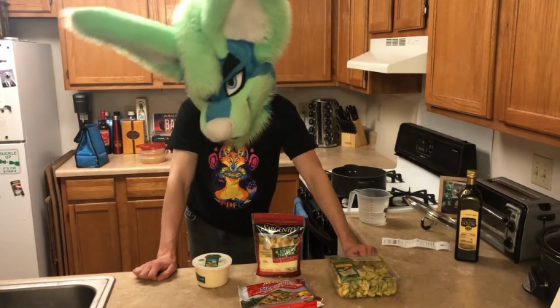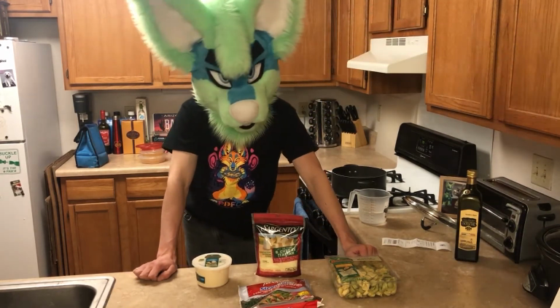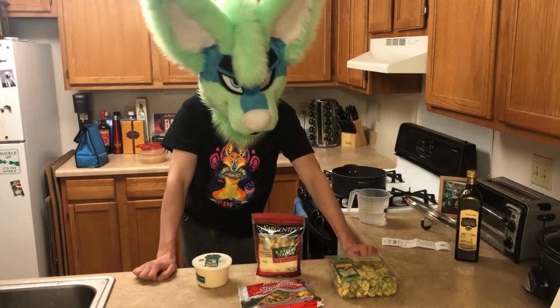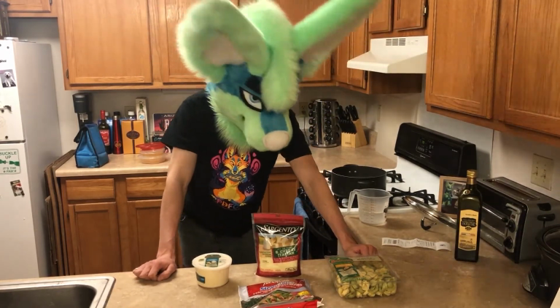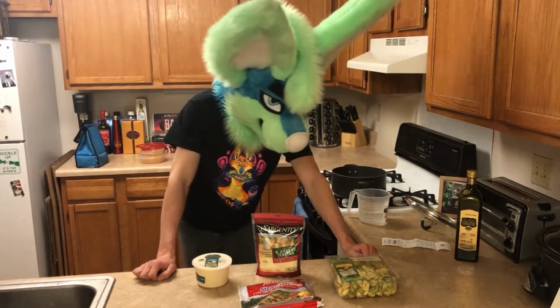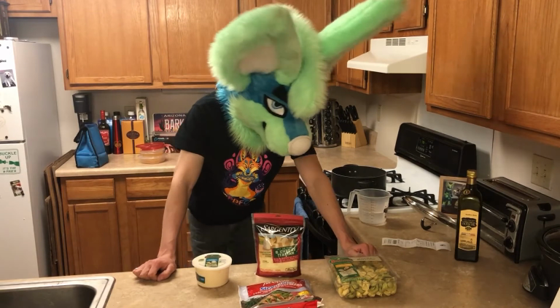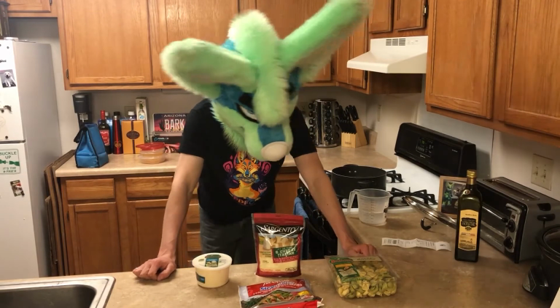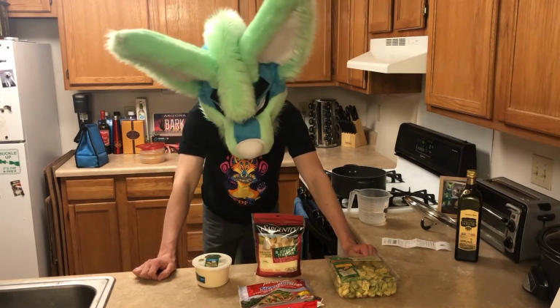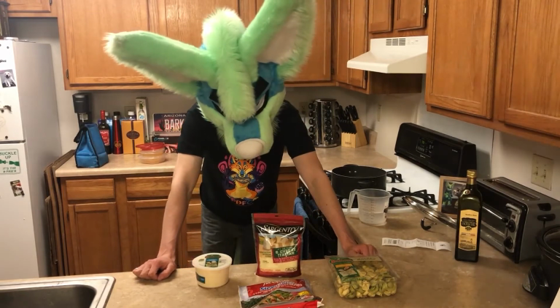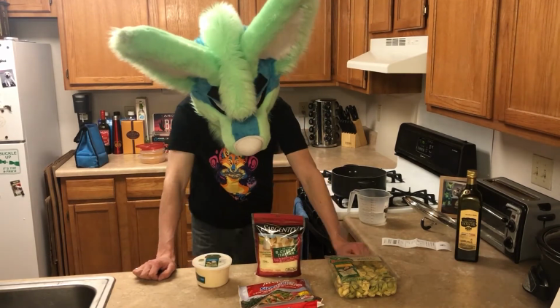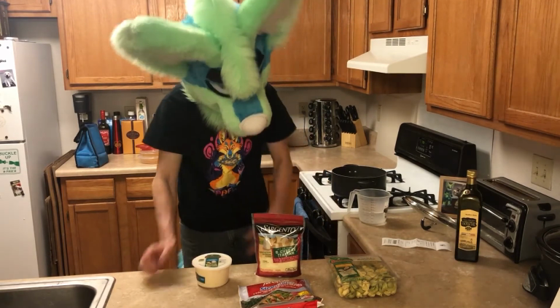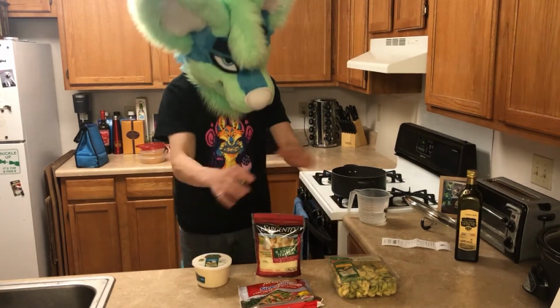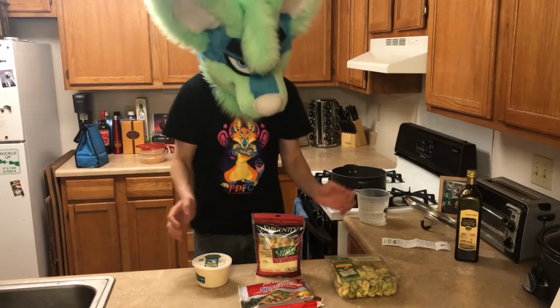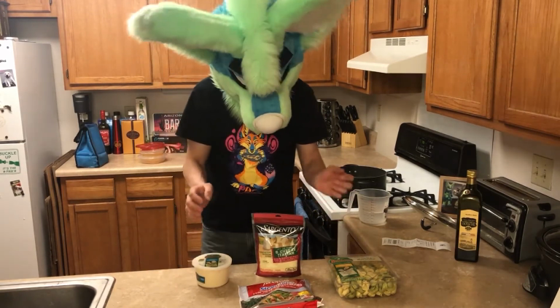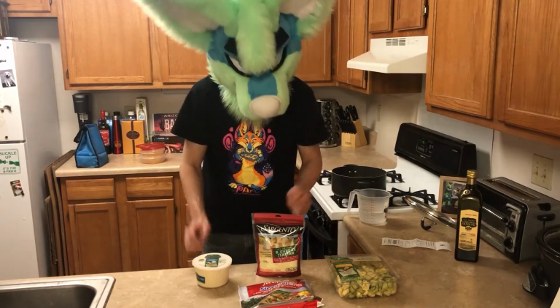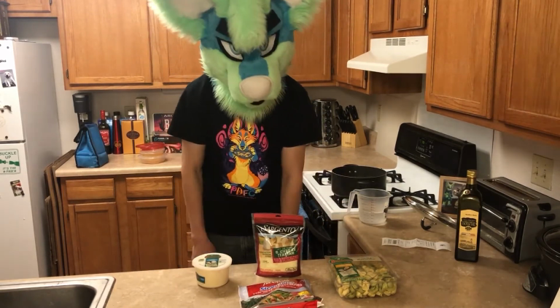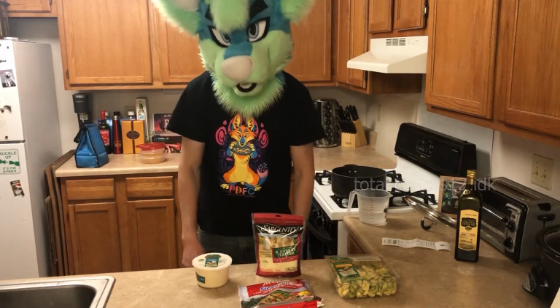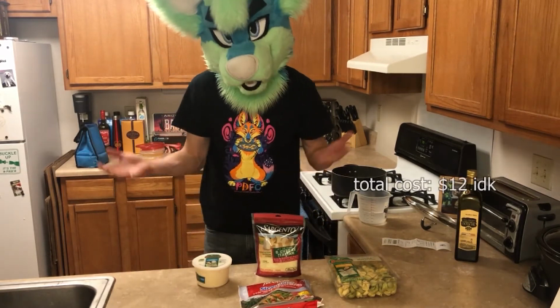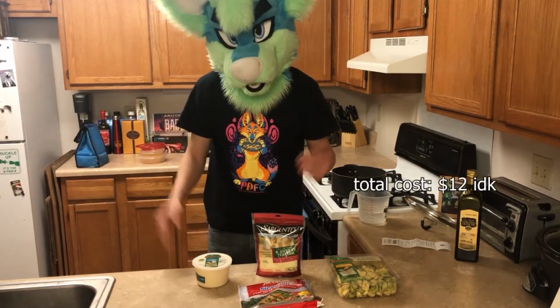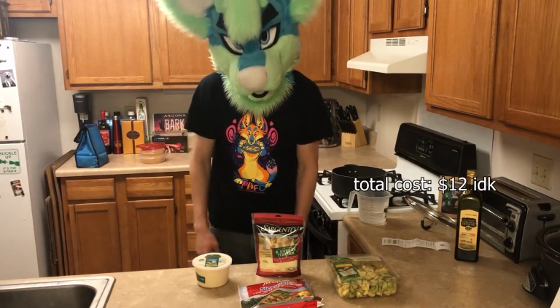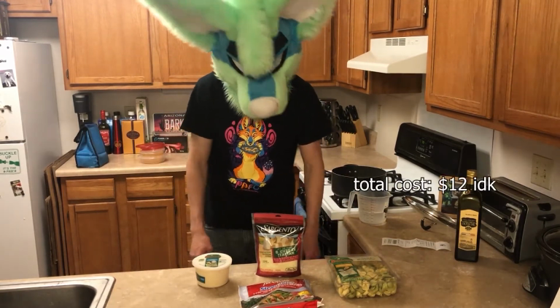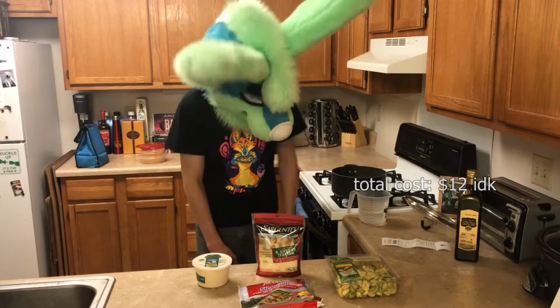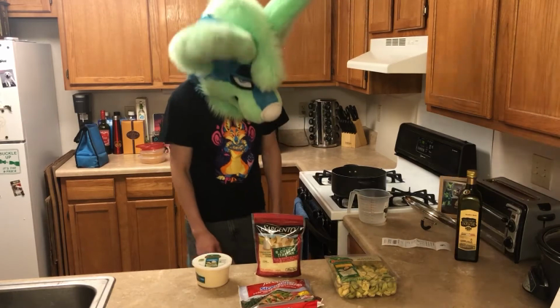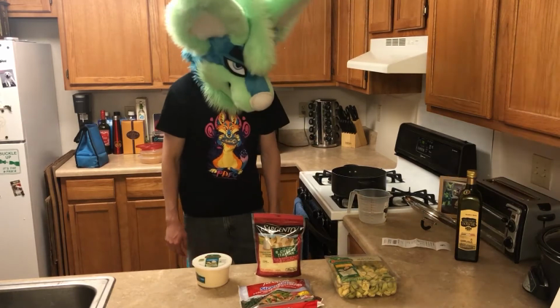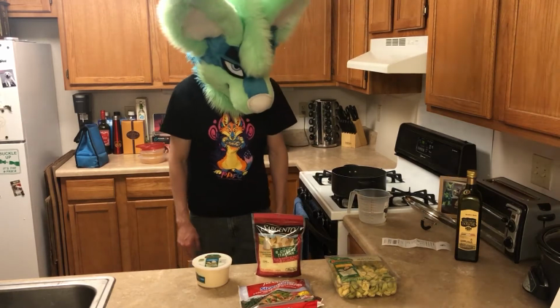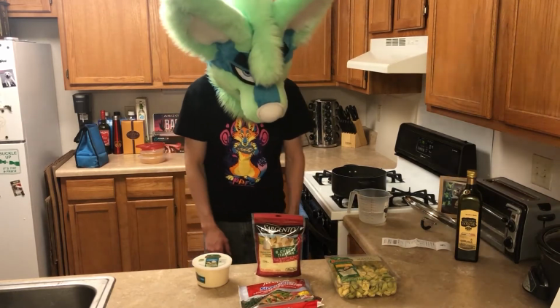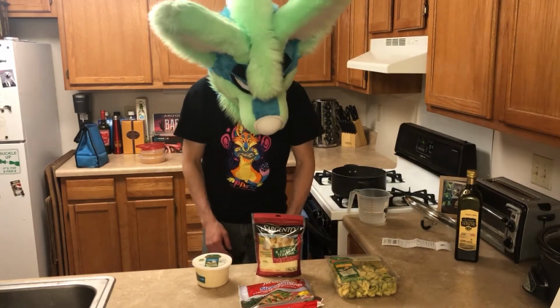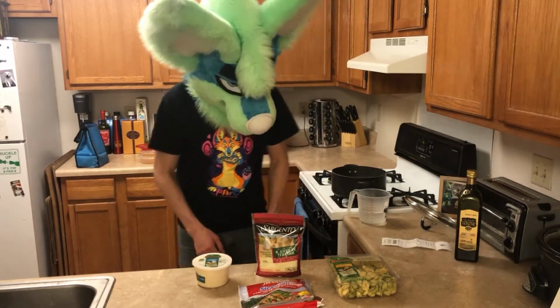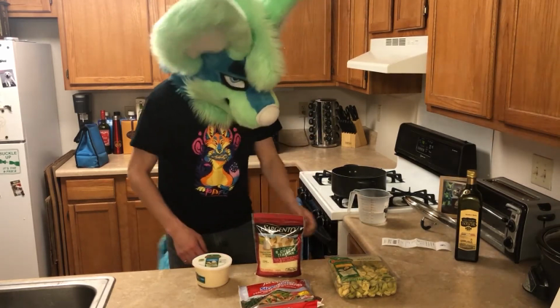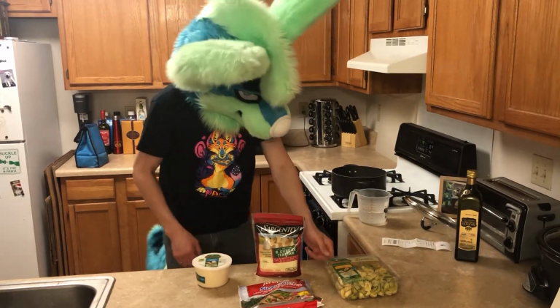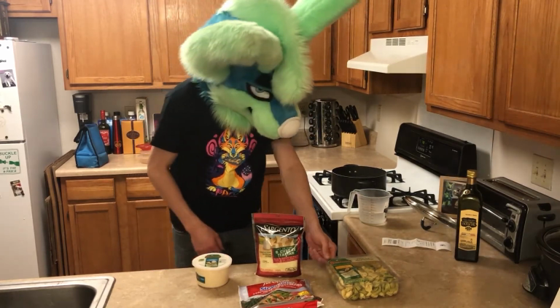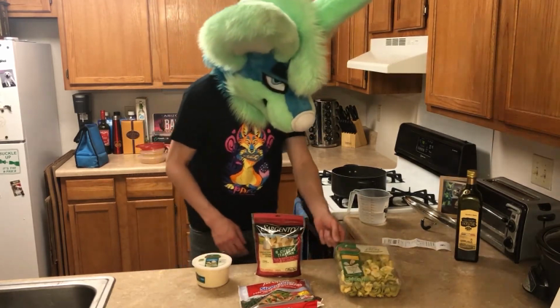Other than that, all of this together cost about $12, so it's not even that much. So let me go ahead and get this pasta going.